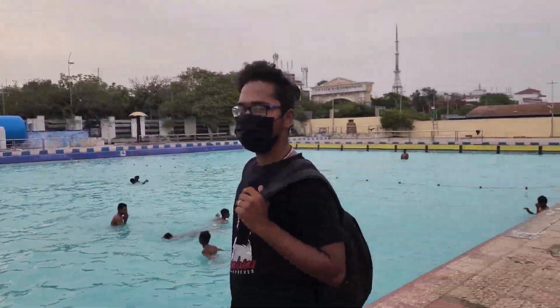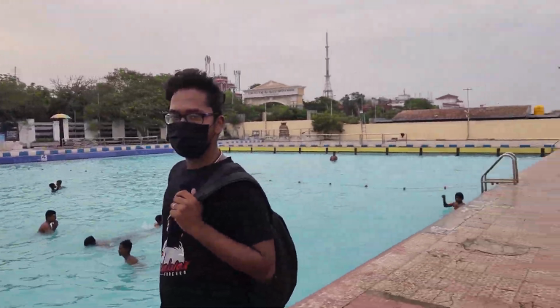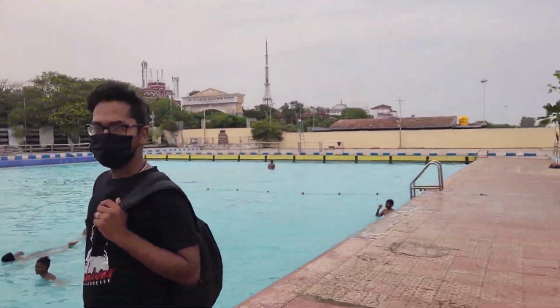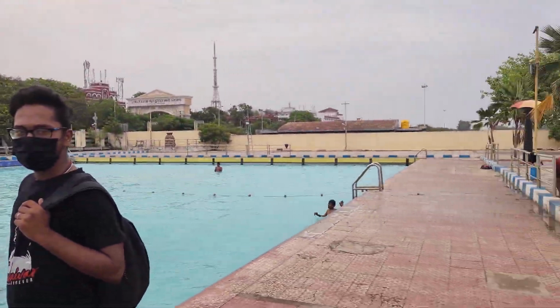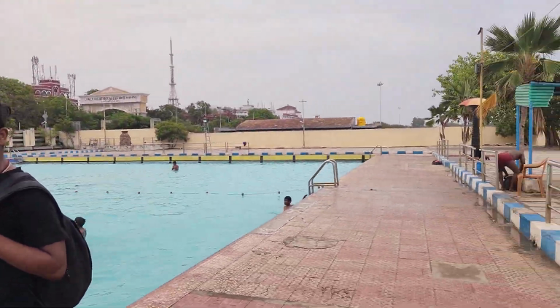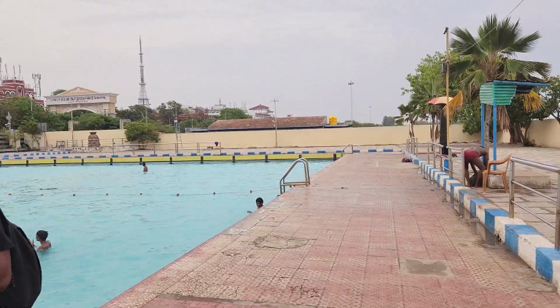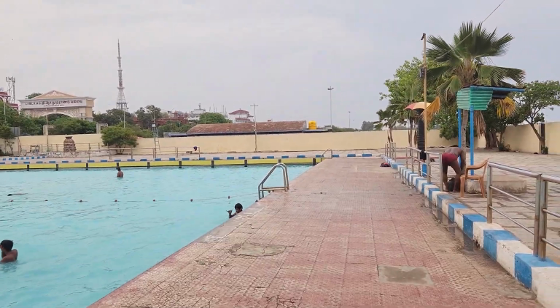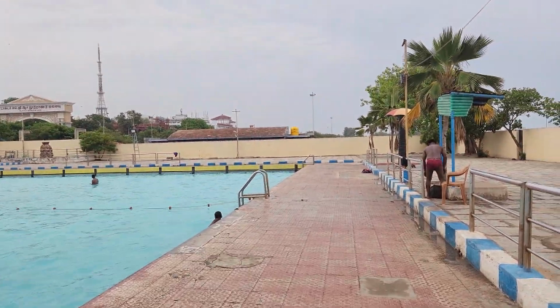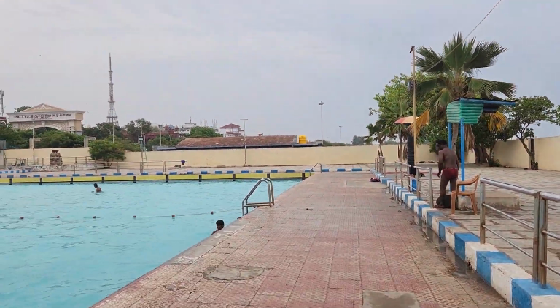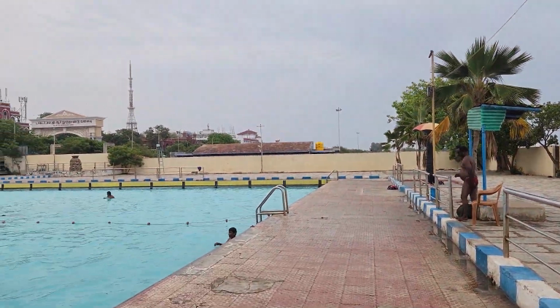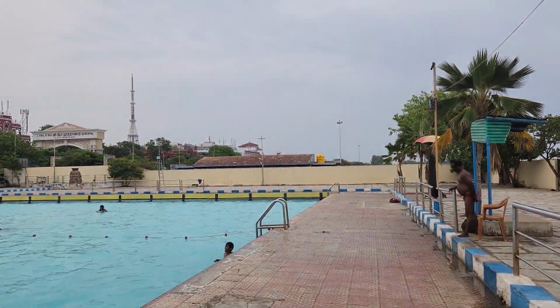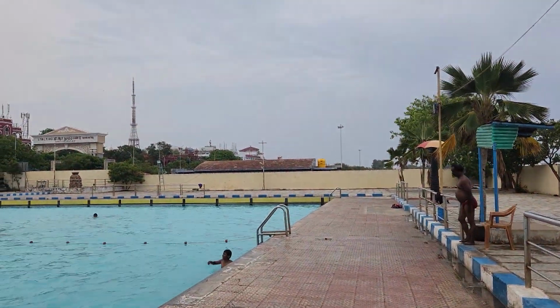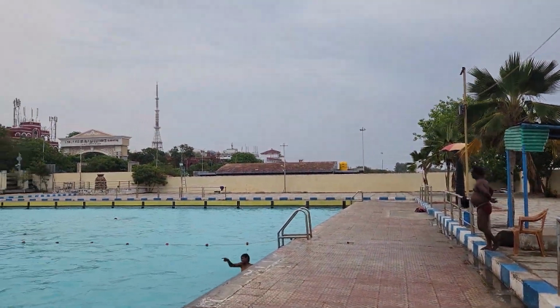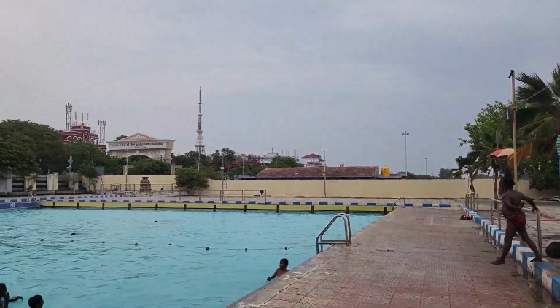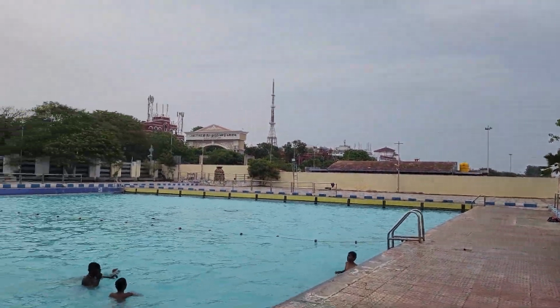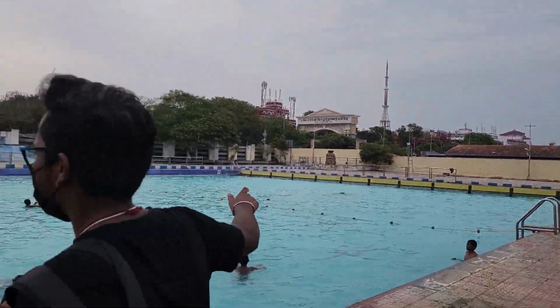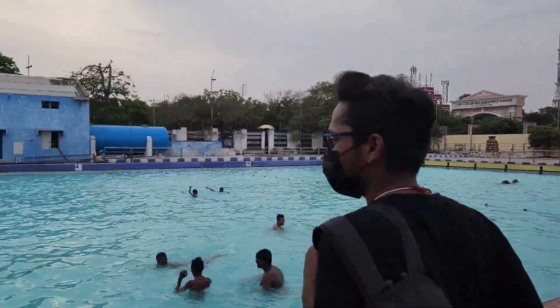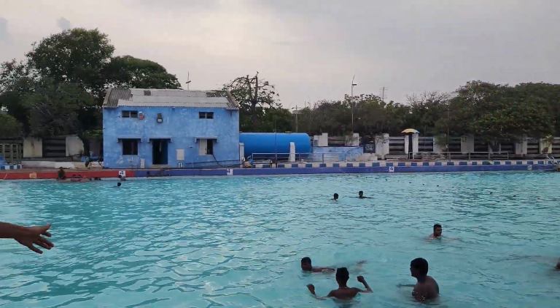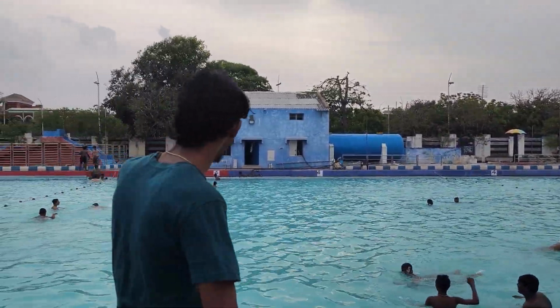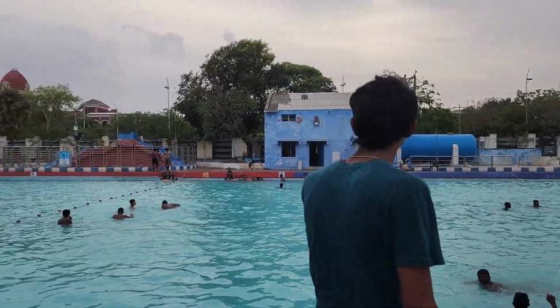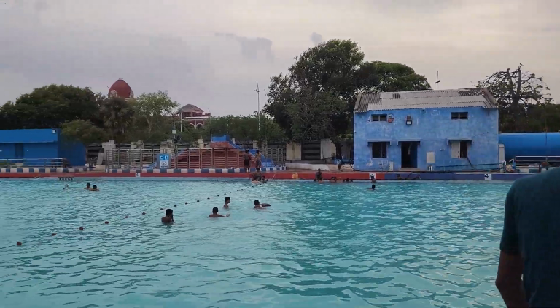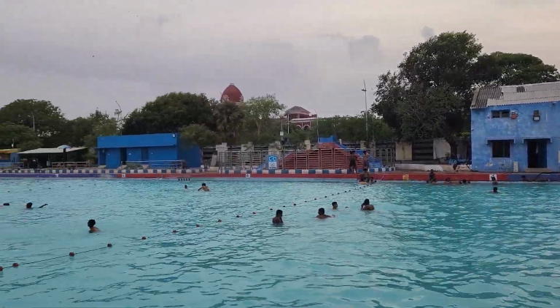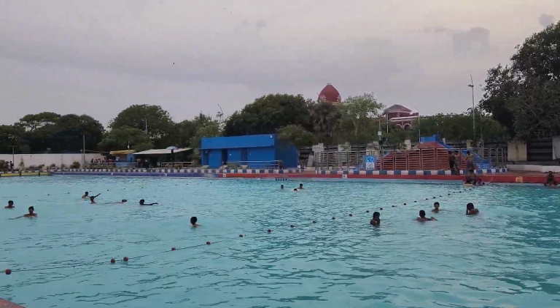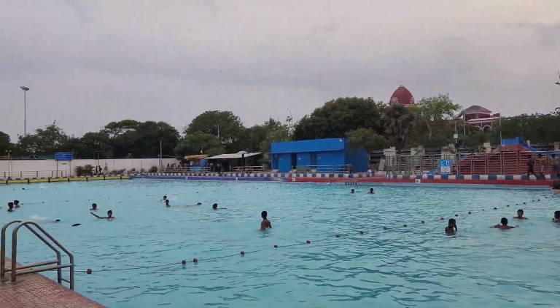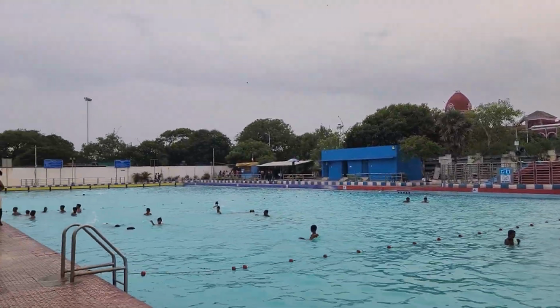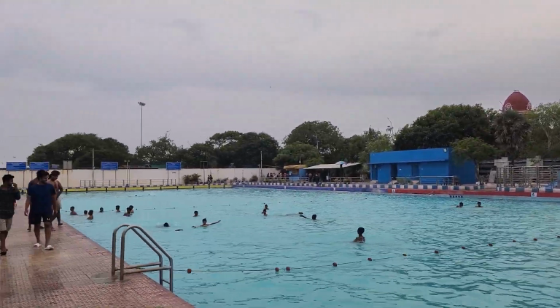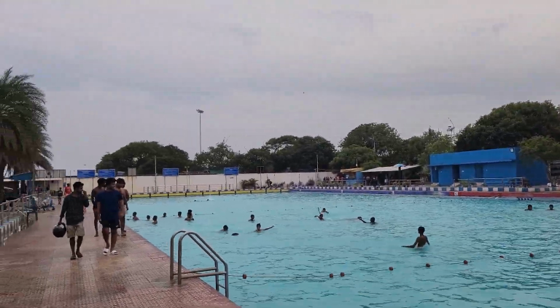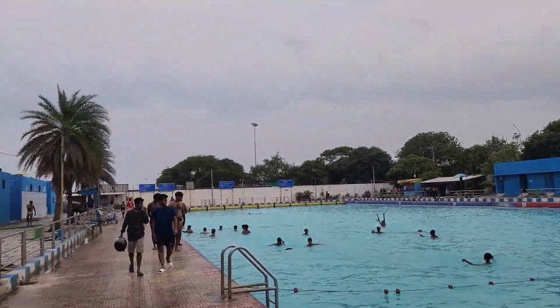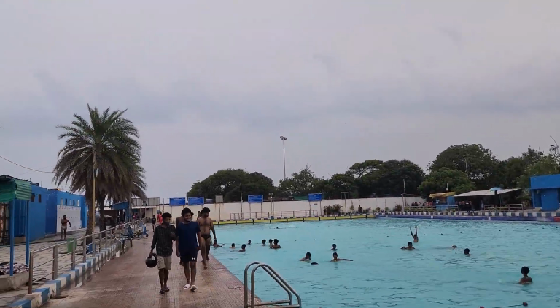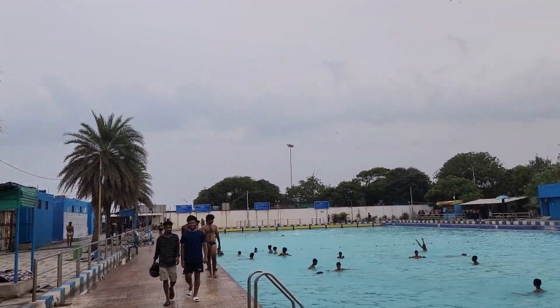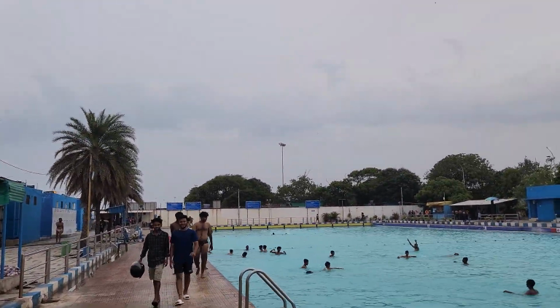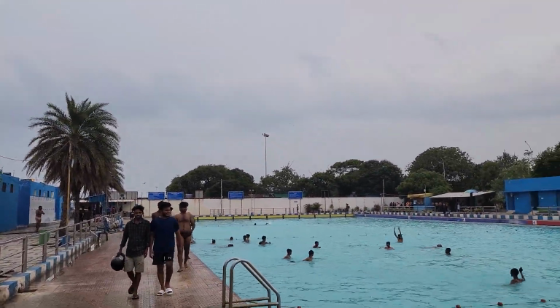This is the location of the Marina beach. We are going to give you a link in the description to the Google Maps.